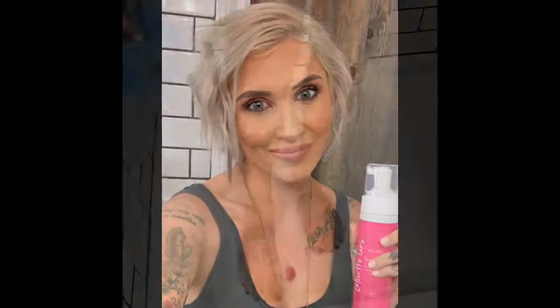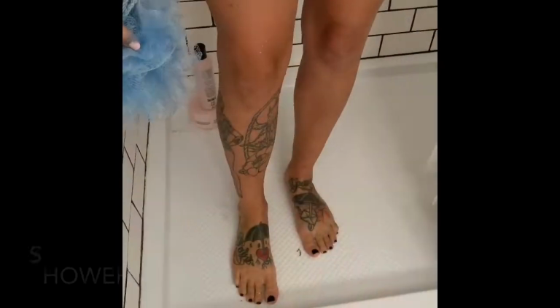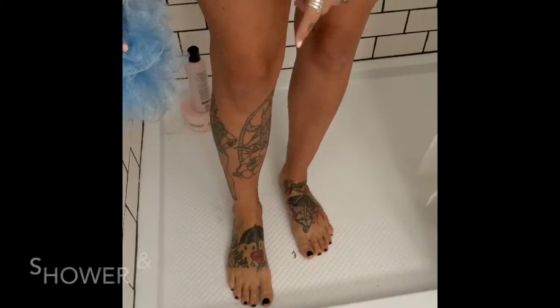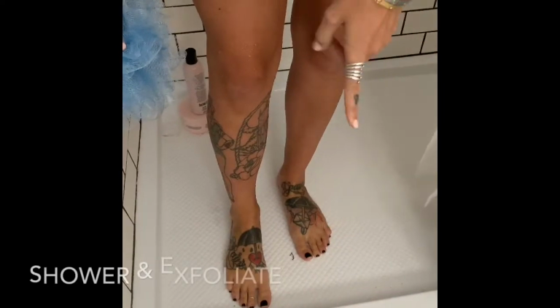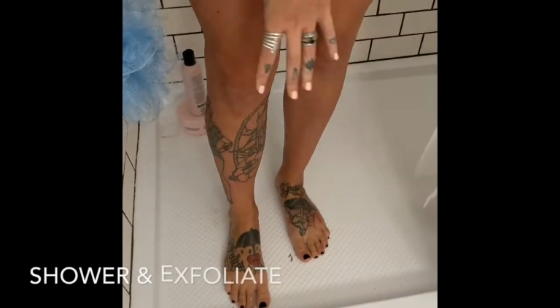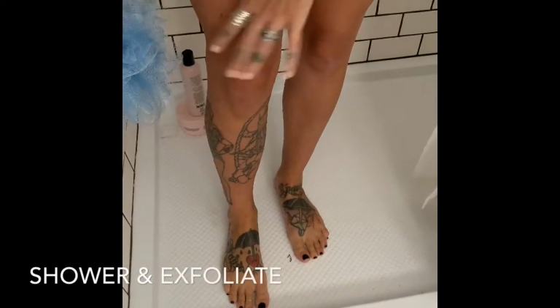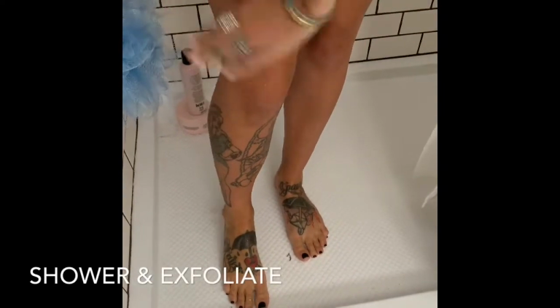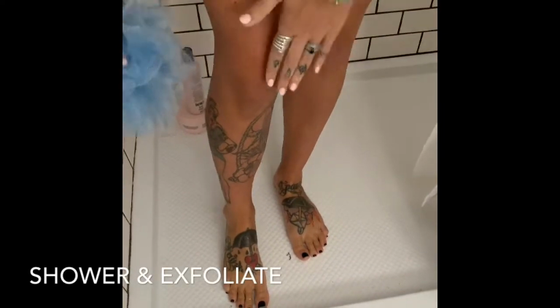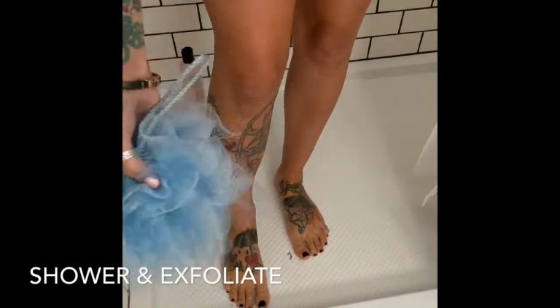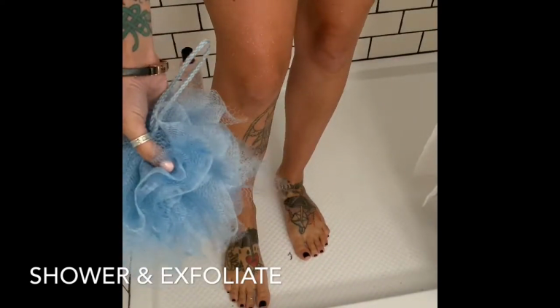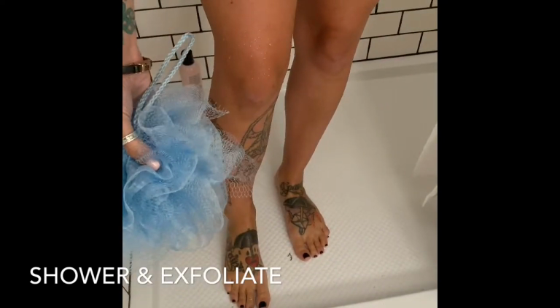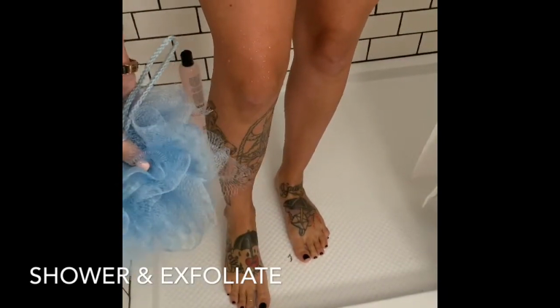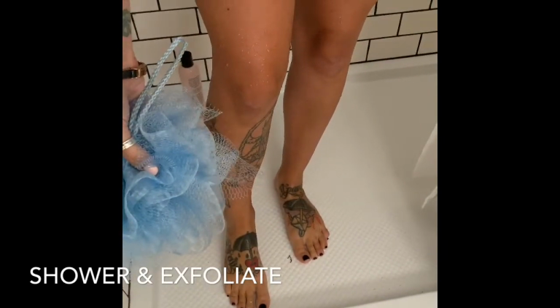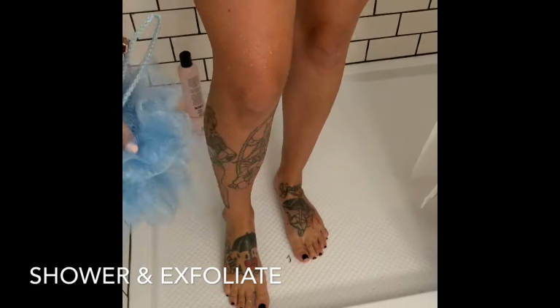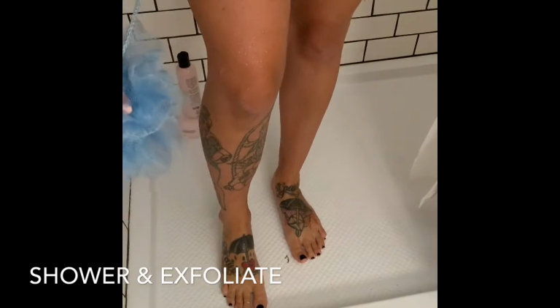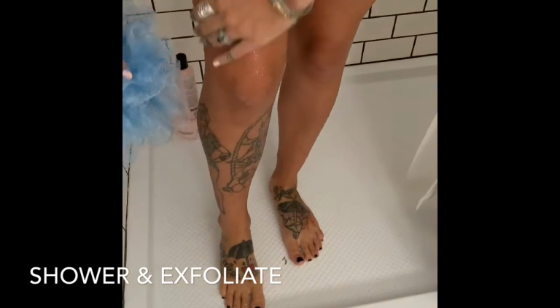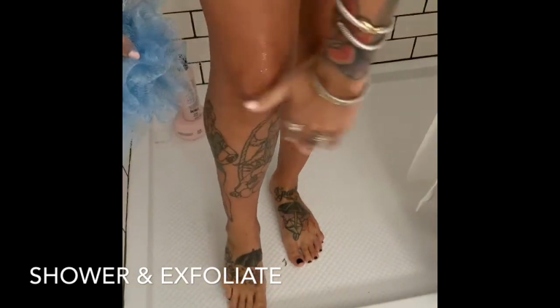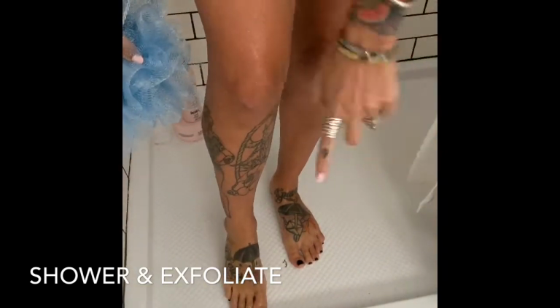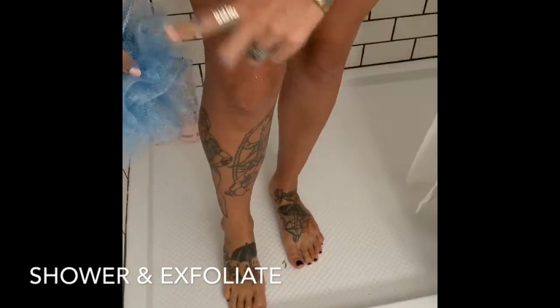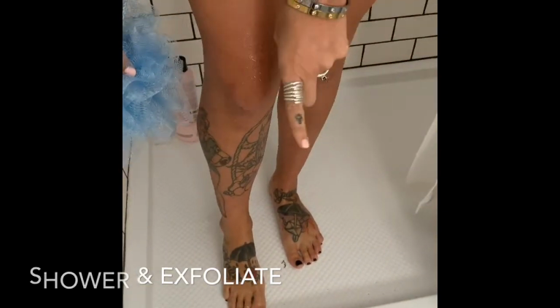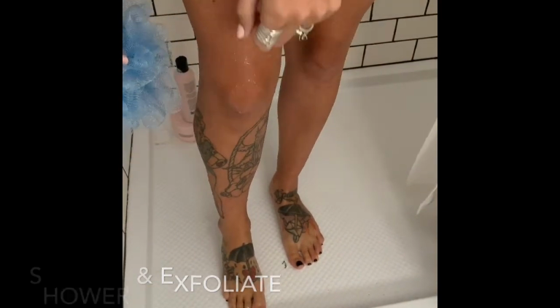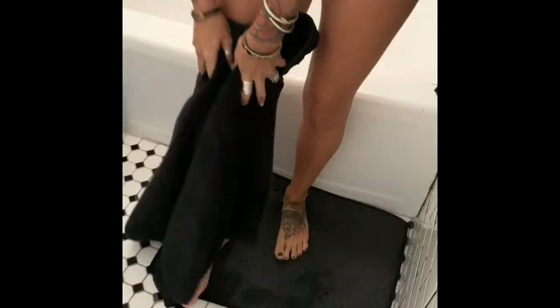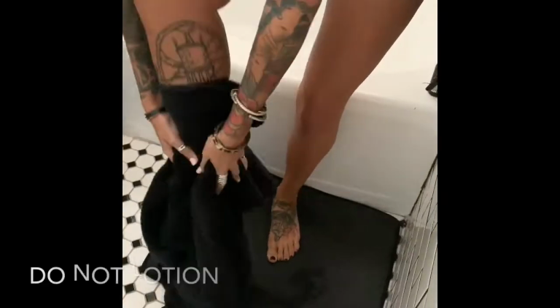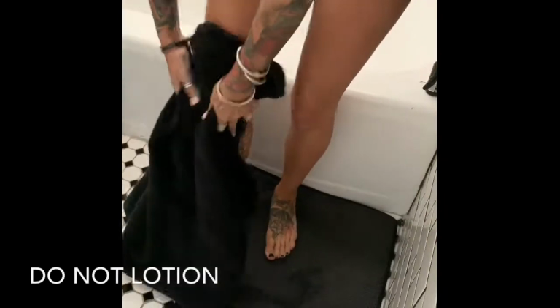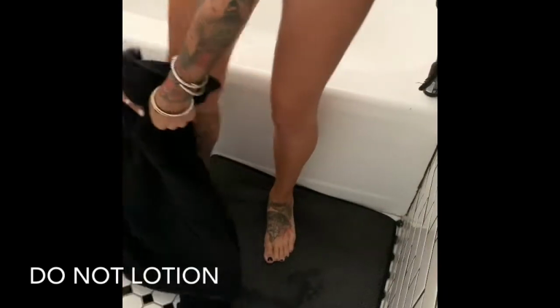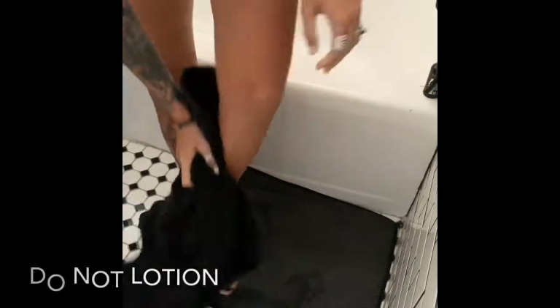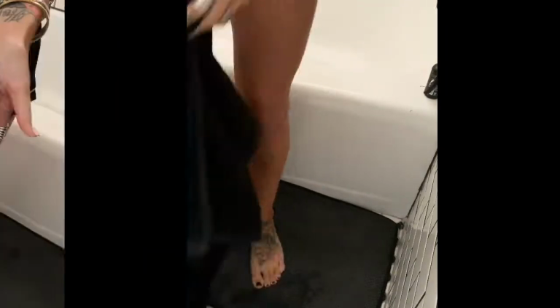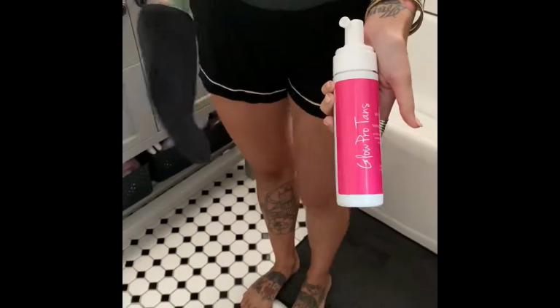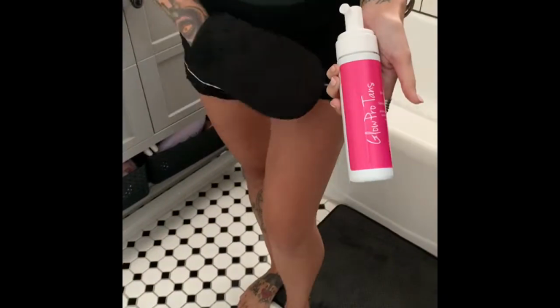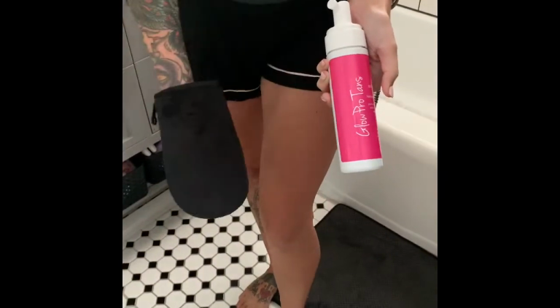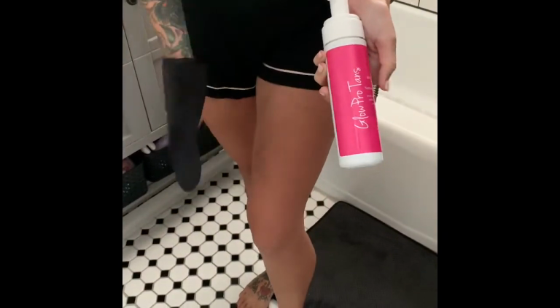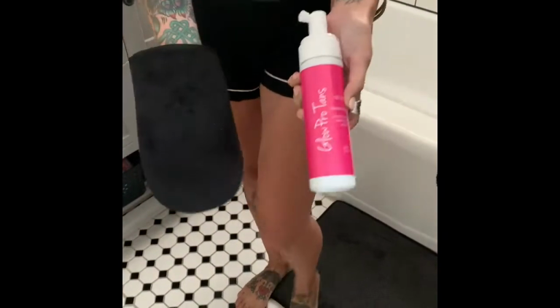First thing you want to do is take a shower, fully shave, and make sure that you exfoliate really, really well. Once you get out of the shower, you're going to dry your legs — no lotion on dry skin.